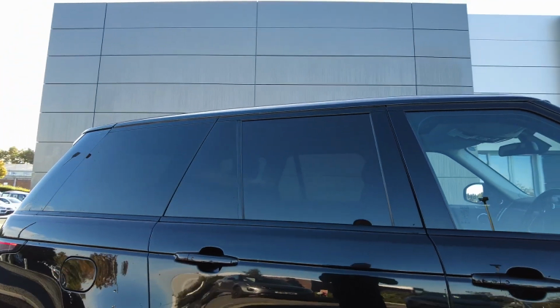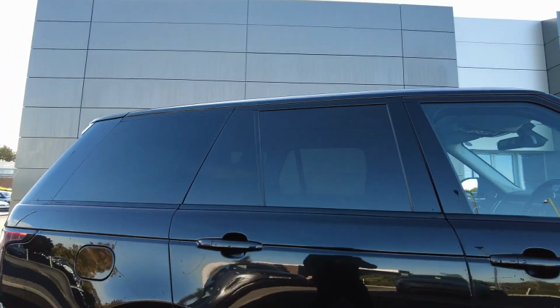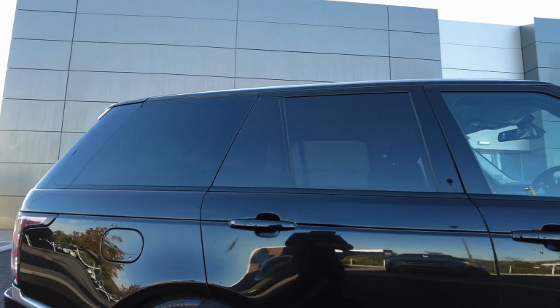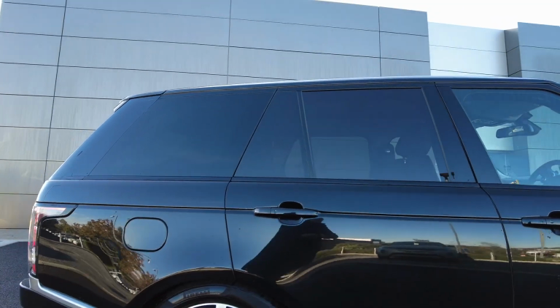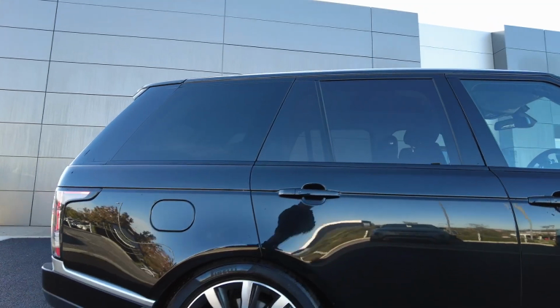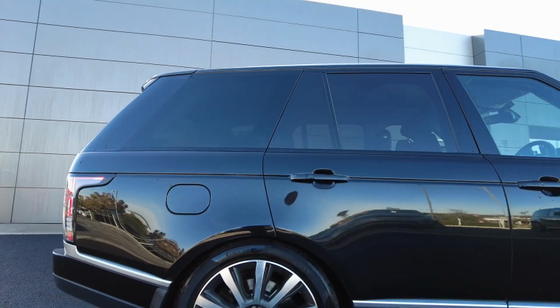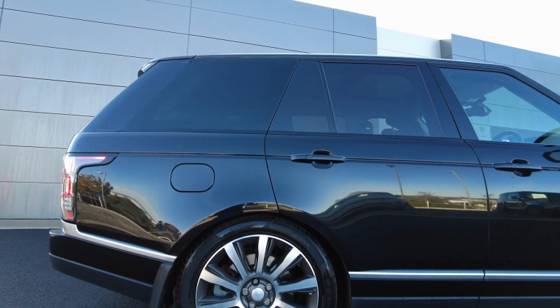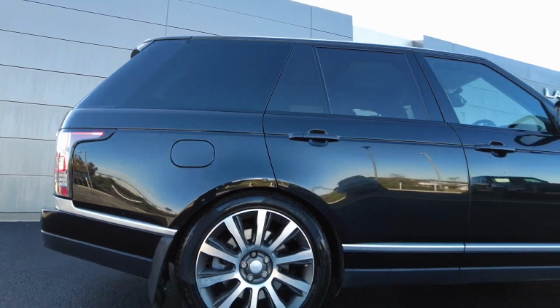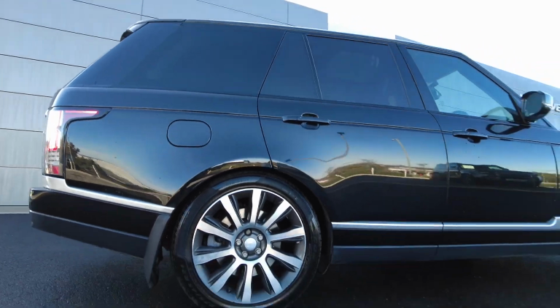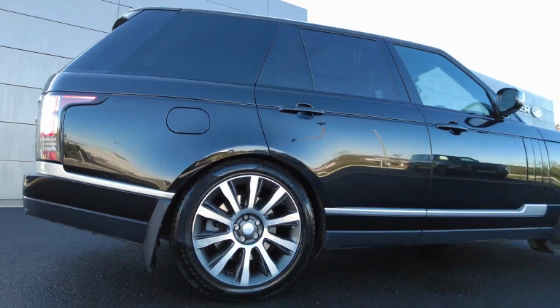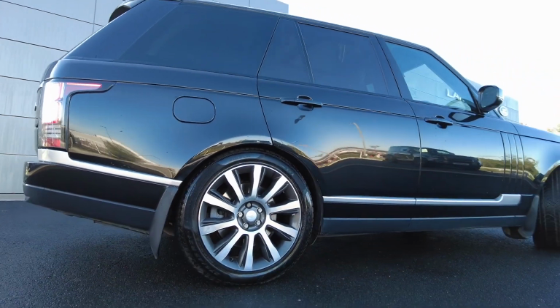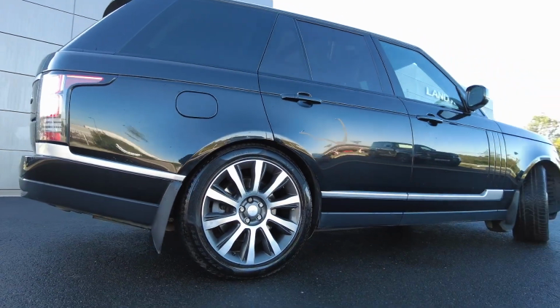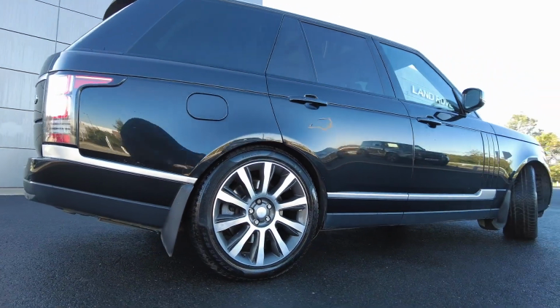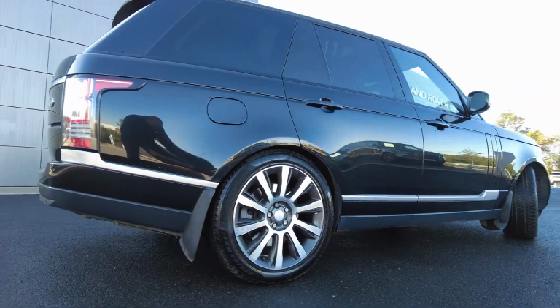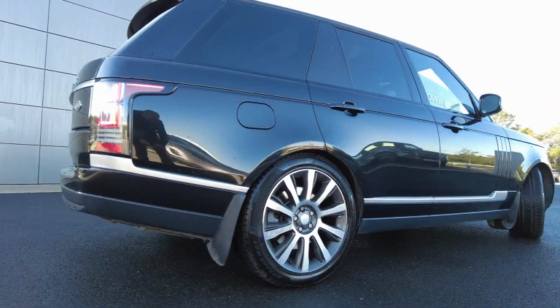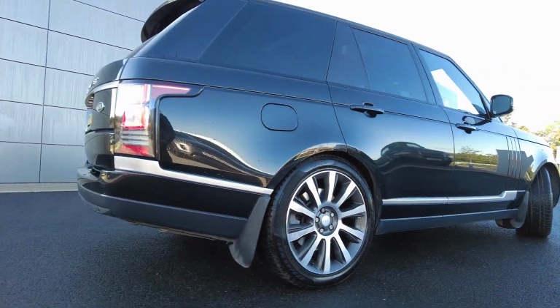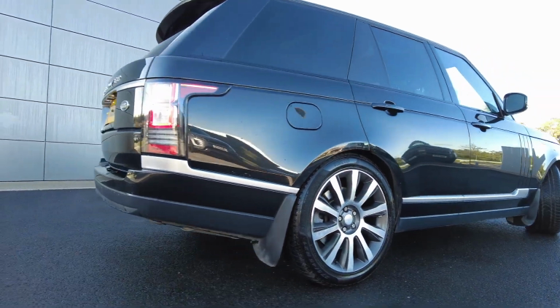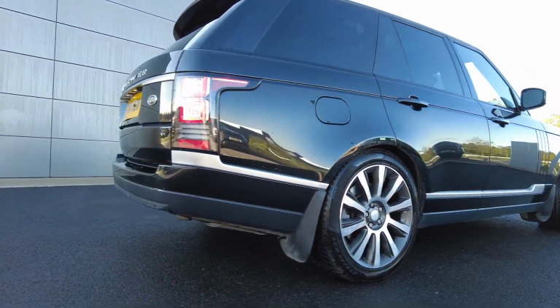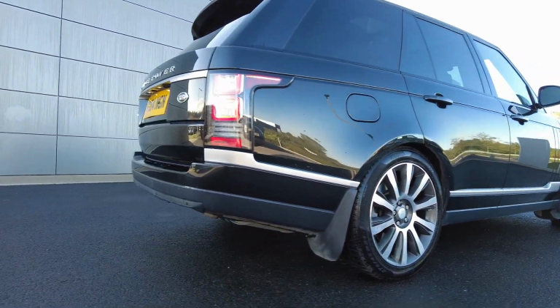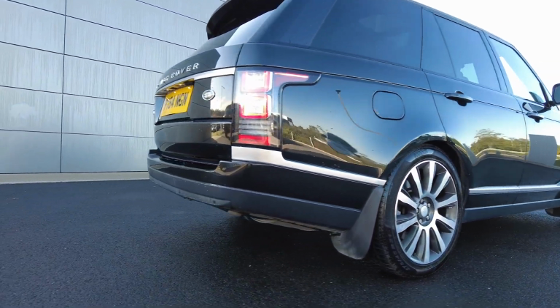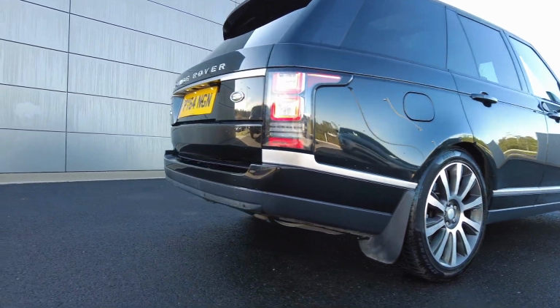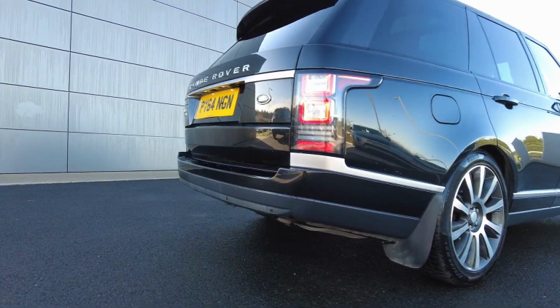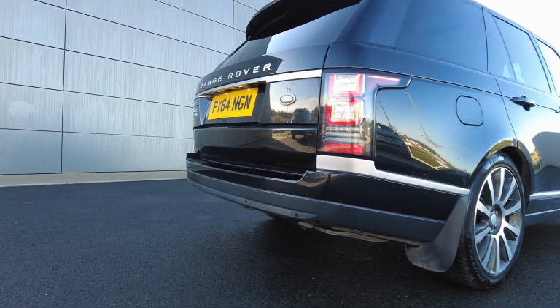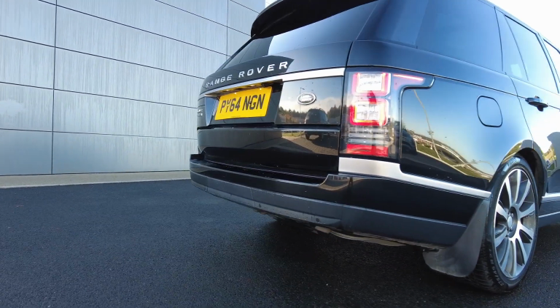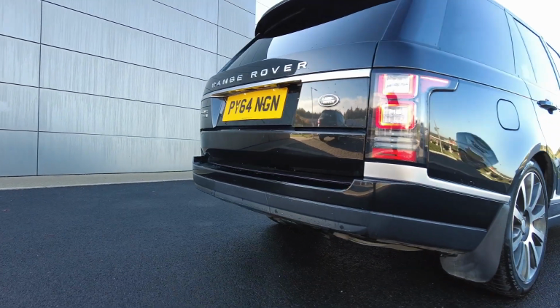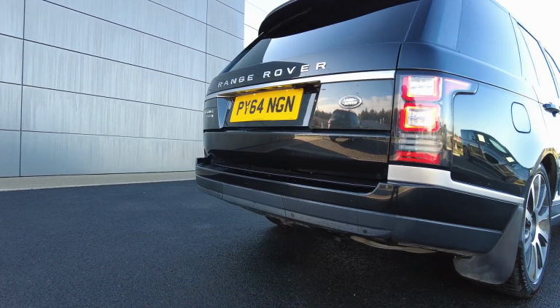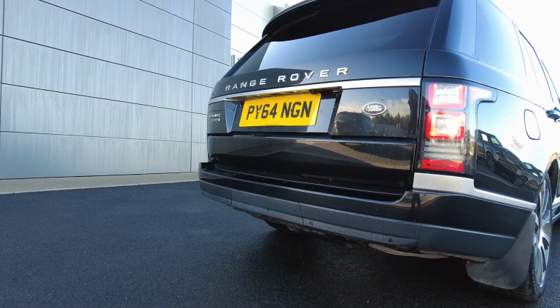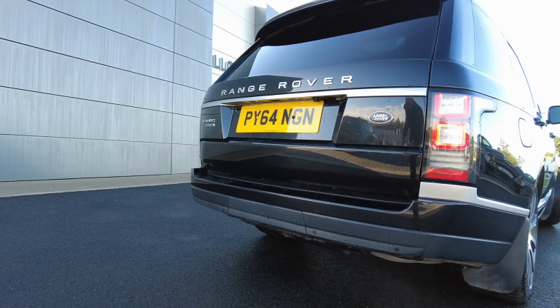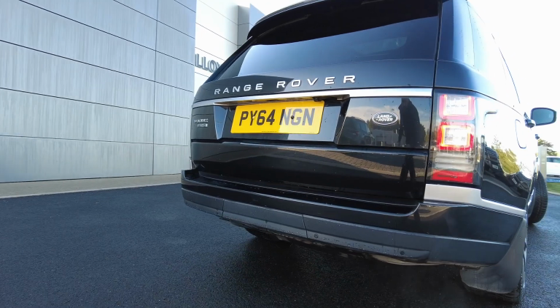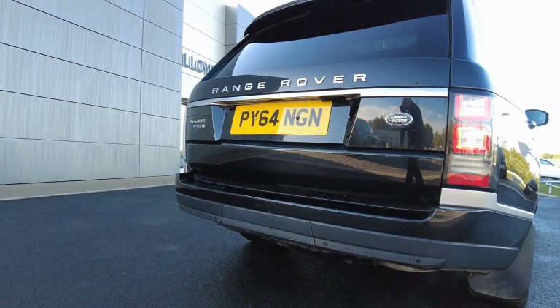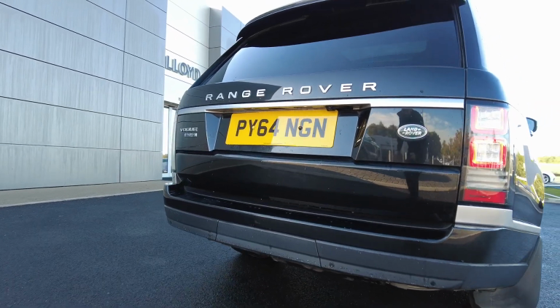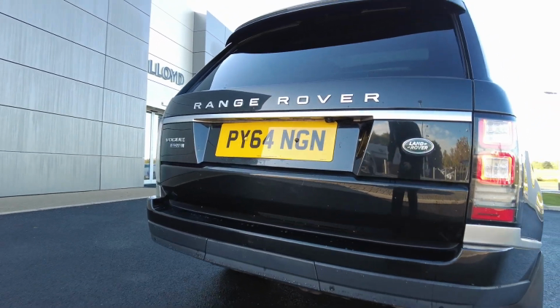Coming round to the rear of the car, you've got the iconic Range Rover silhouette, with the rear facing camera and rear parking sensors.